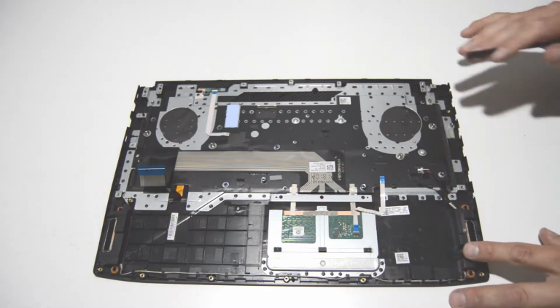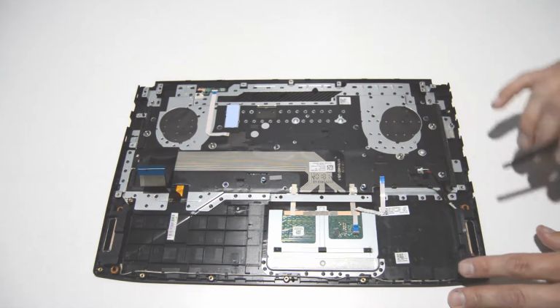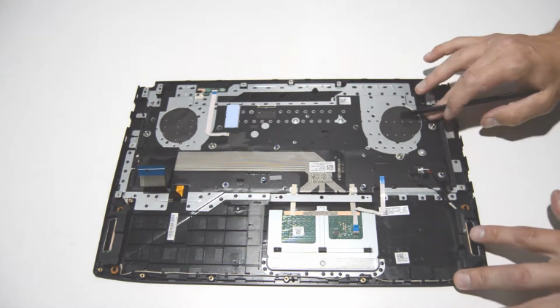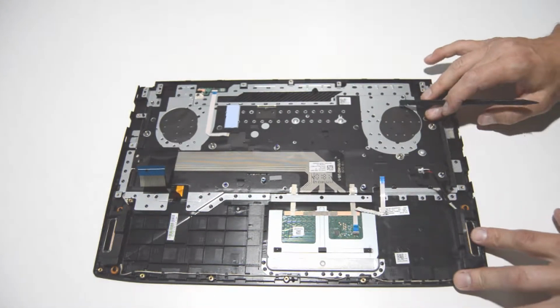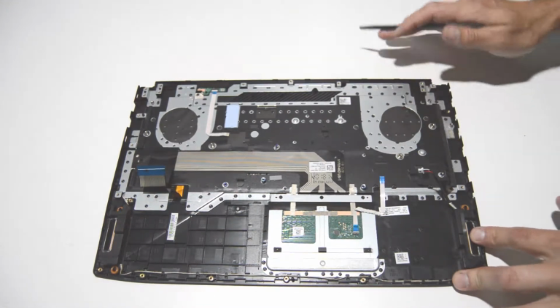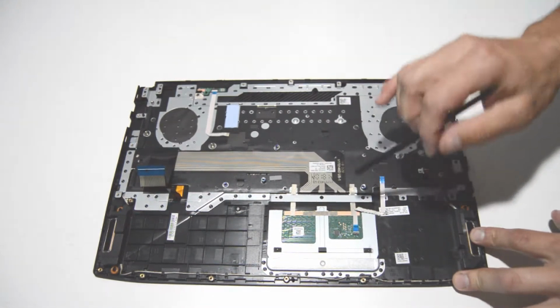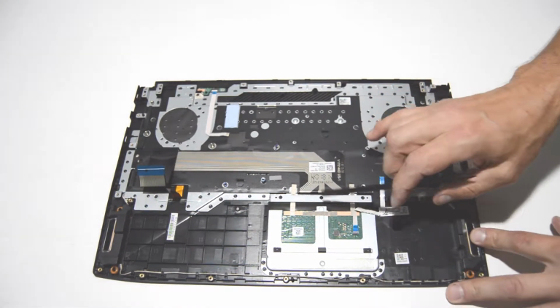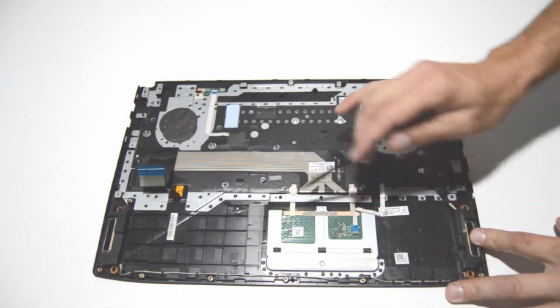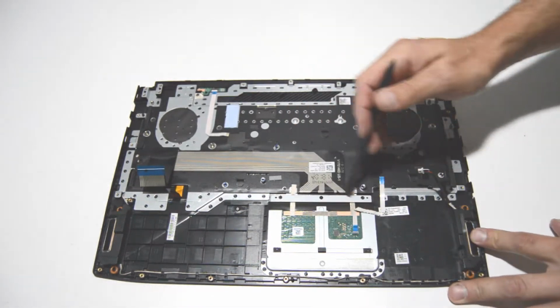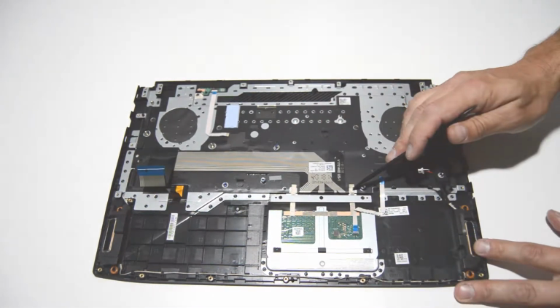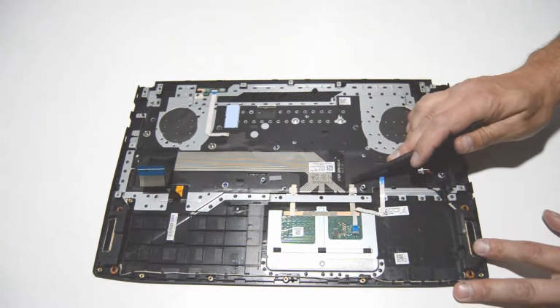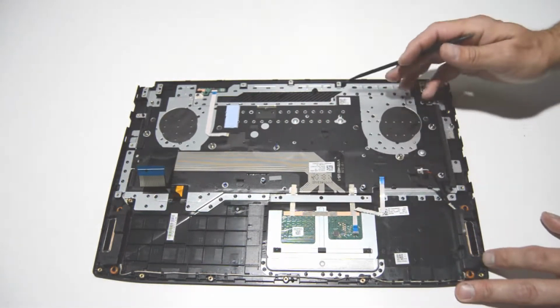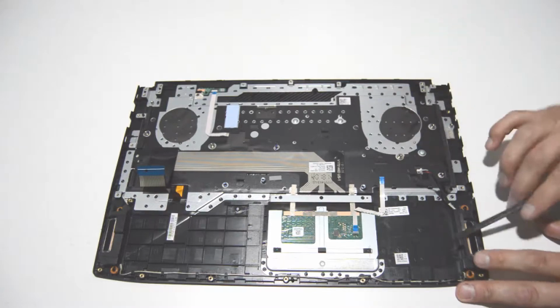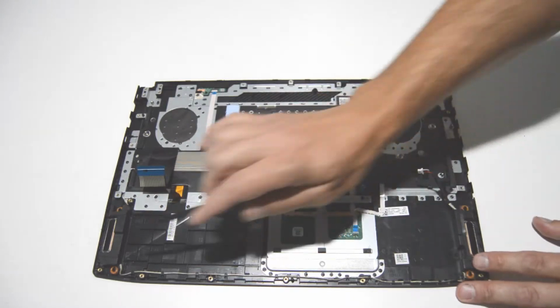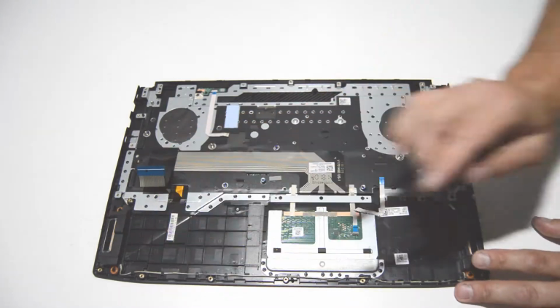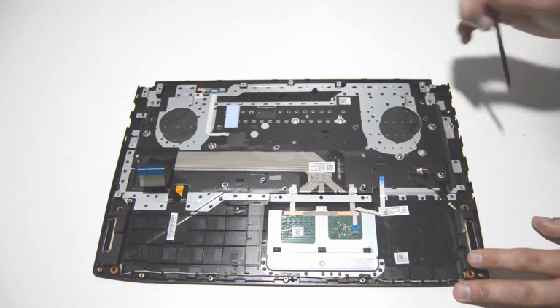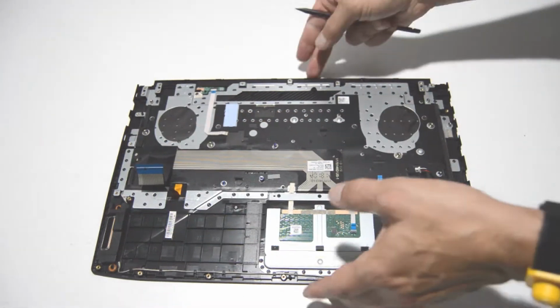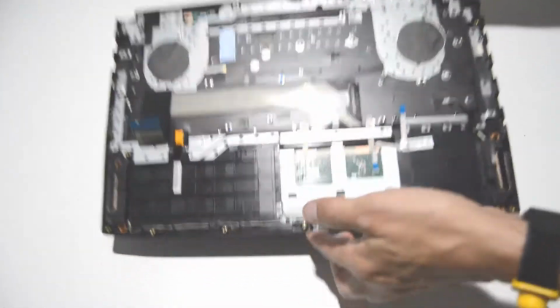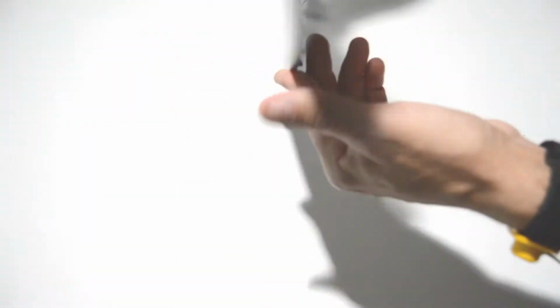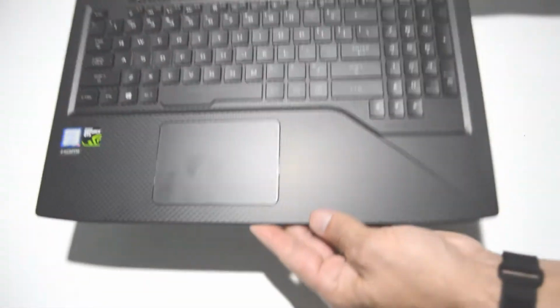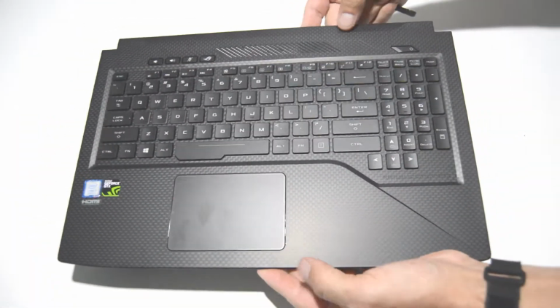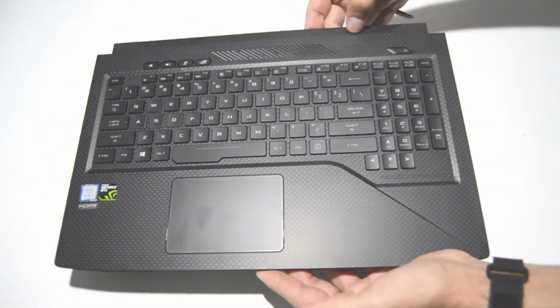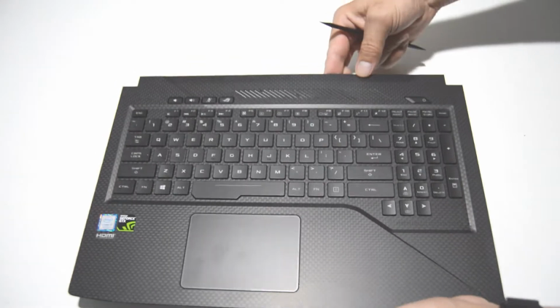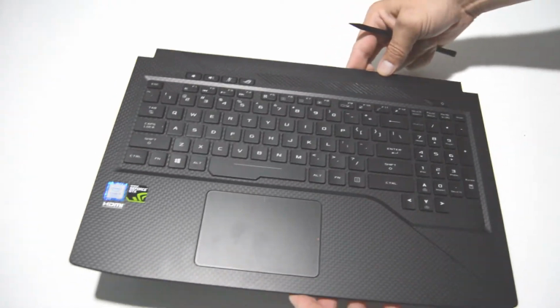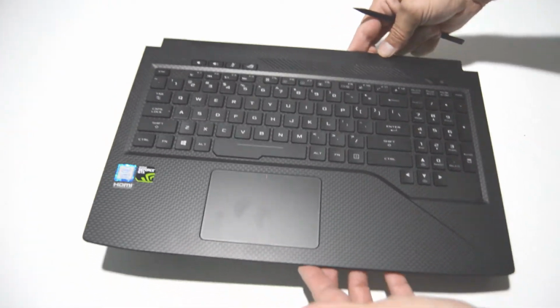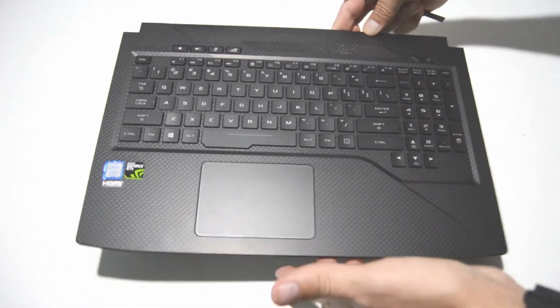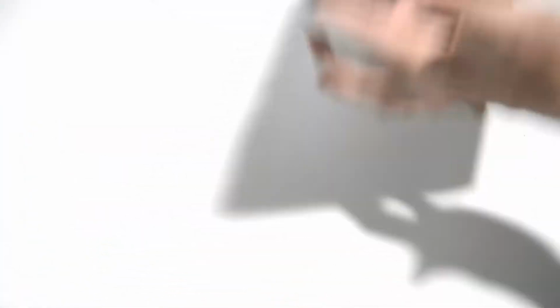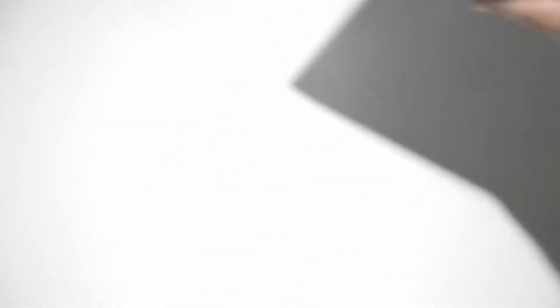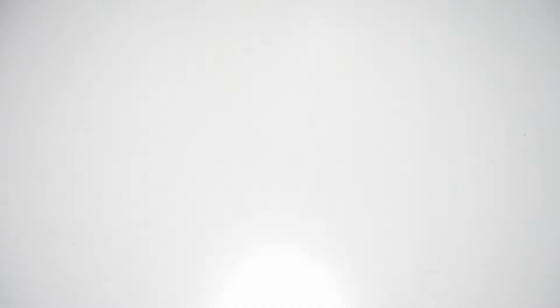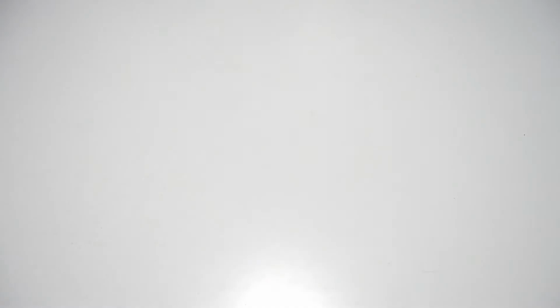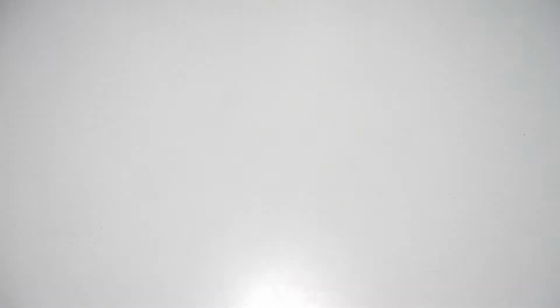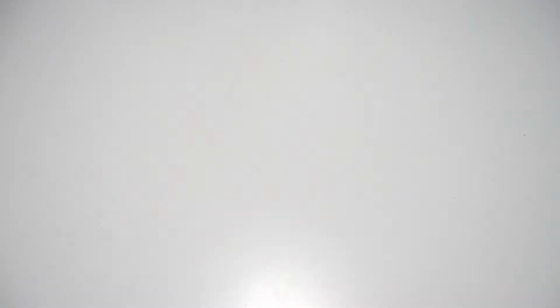The keyboard is not removable. Touchpad — looks like there's just a few screws. And then you have the speakers on either side and the small LED indicator board. So that is it for the palm rest.